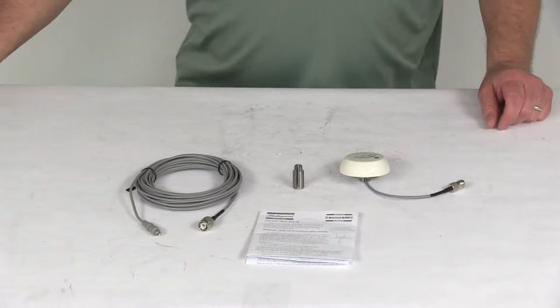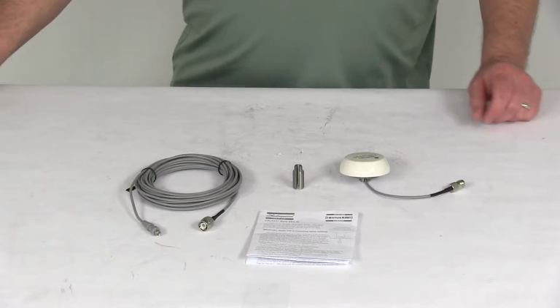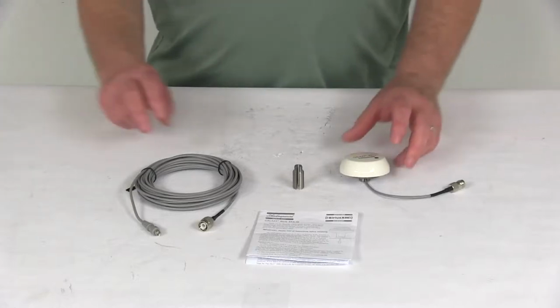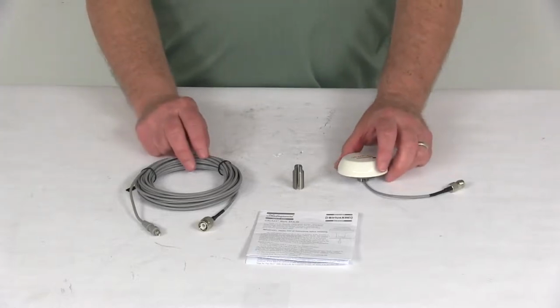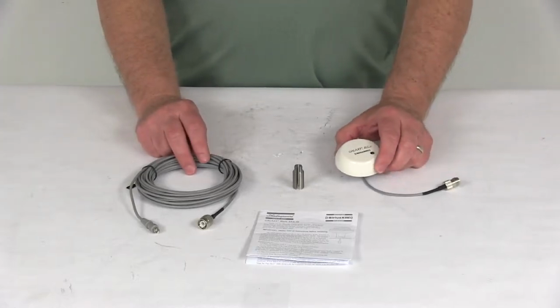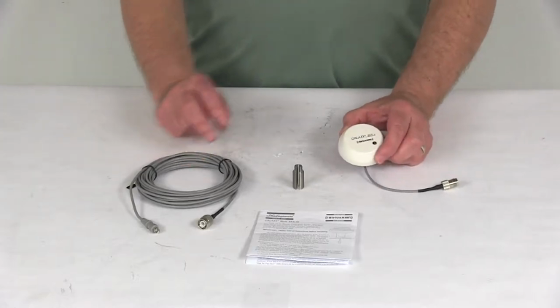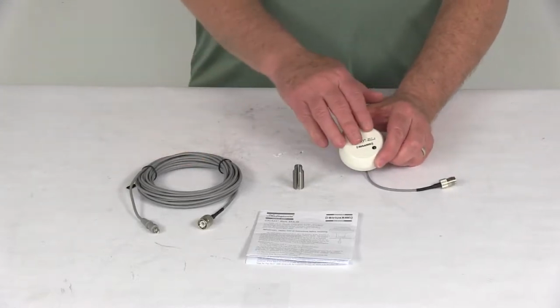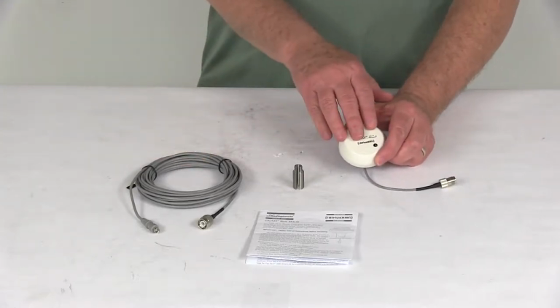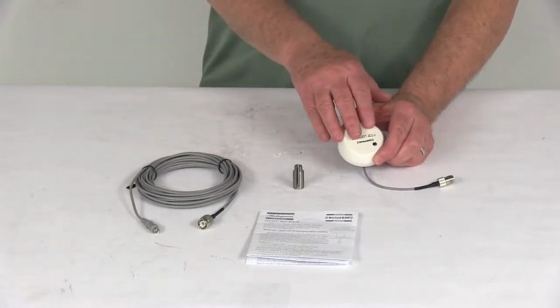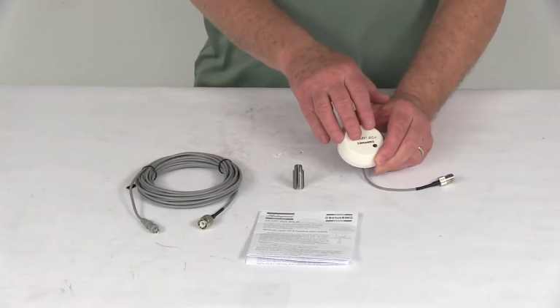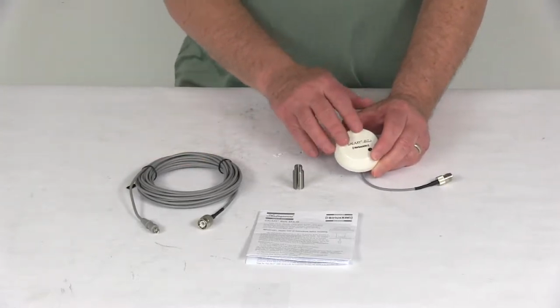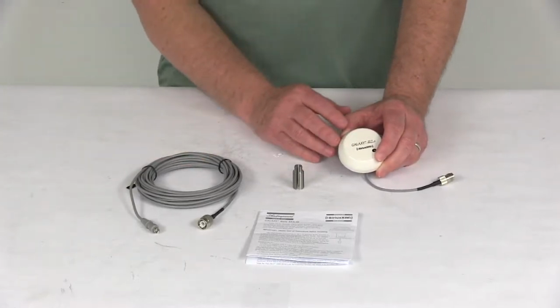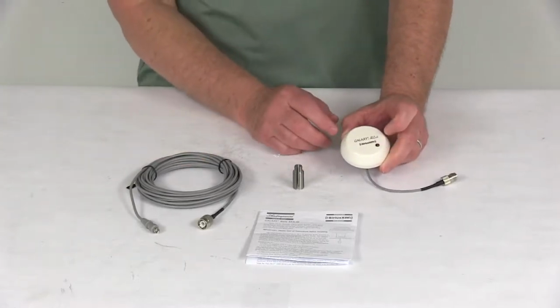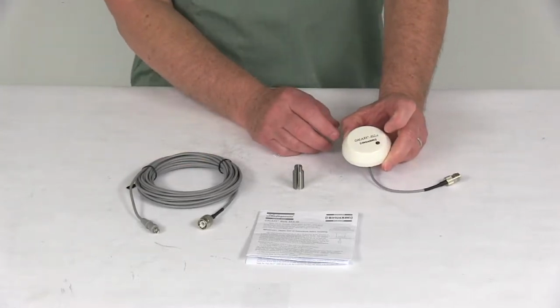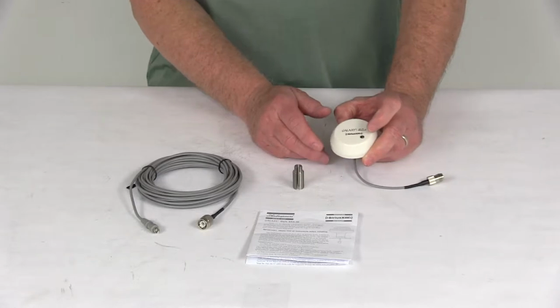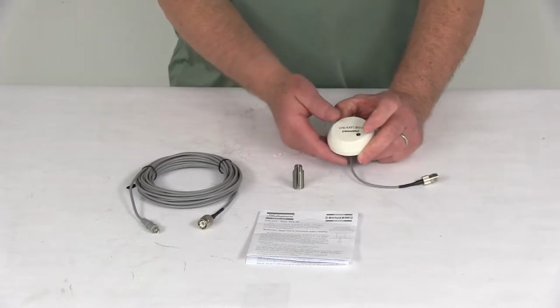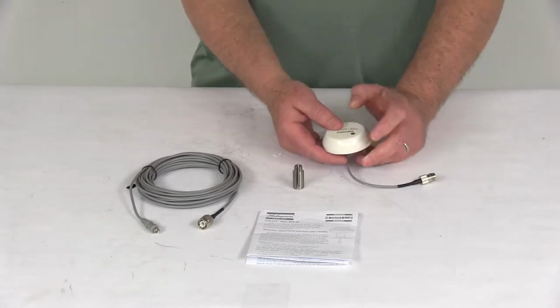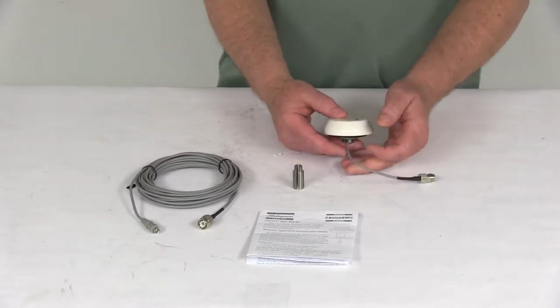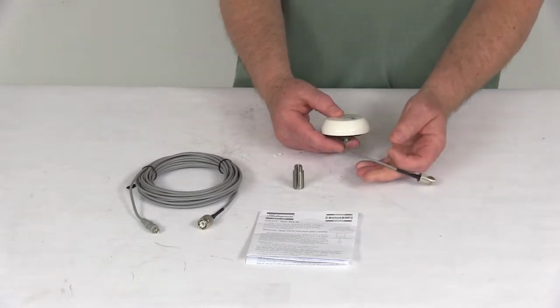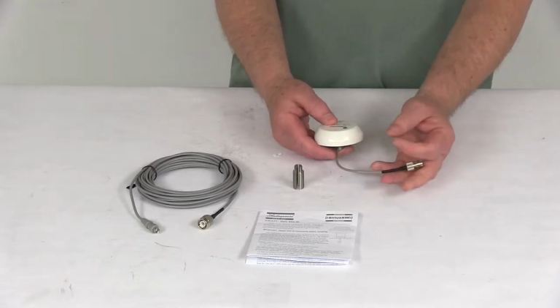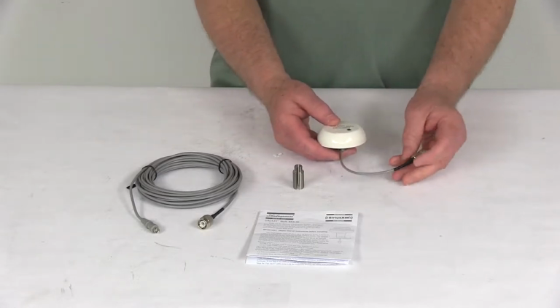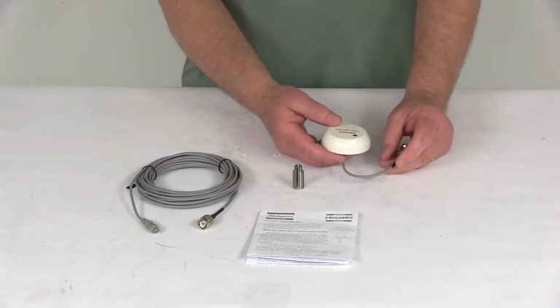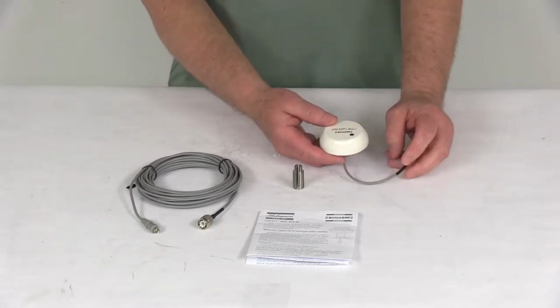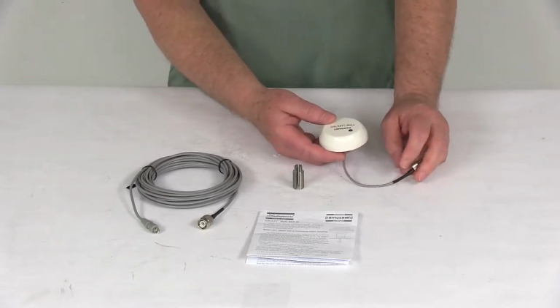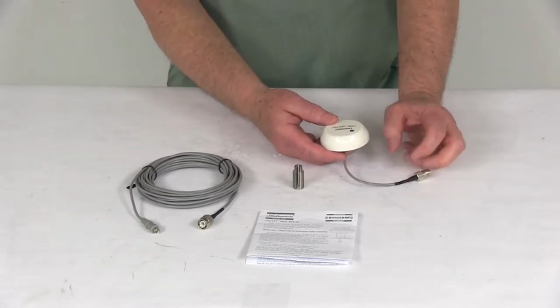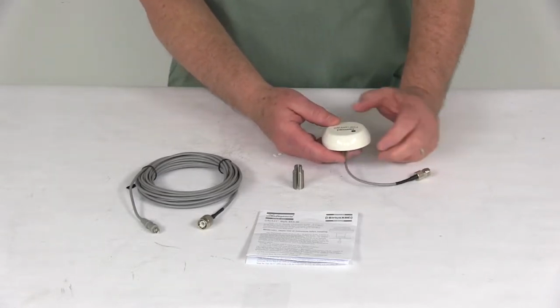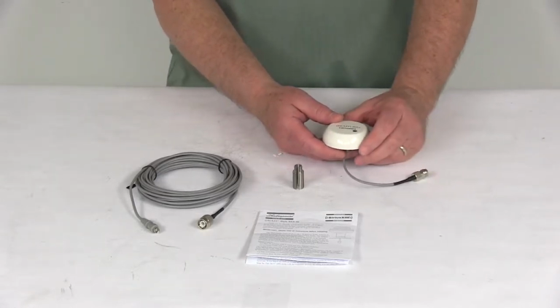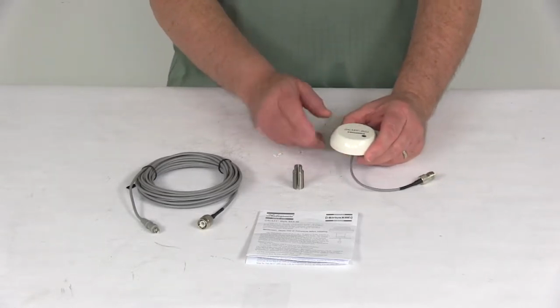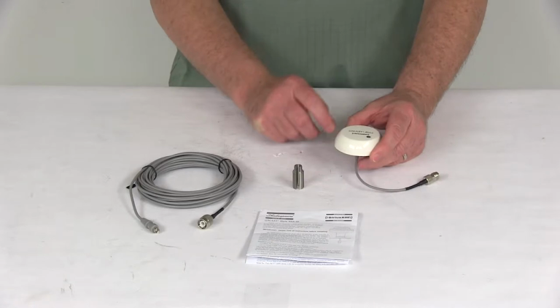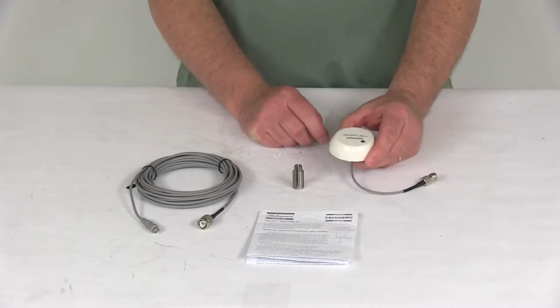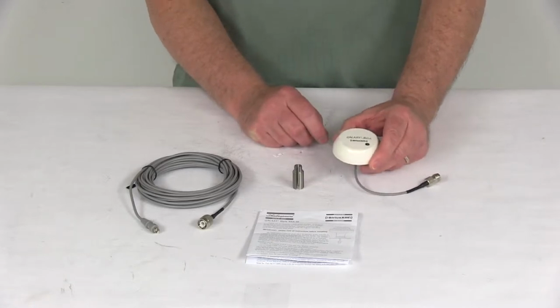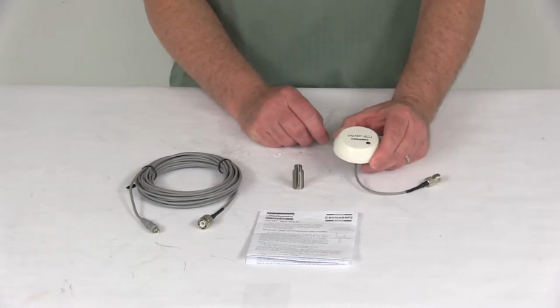Today we're going to take a look at the Shakespeare Galaxy Marine Mount Sirius XM radio antenna. This radio antenna is for receiving the Sirius XM satellite radio, and it does require the vehicle tuner and subscription.